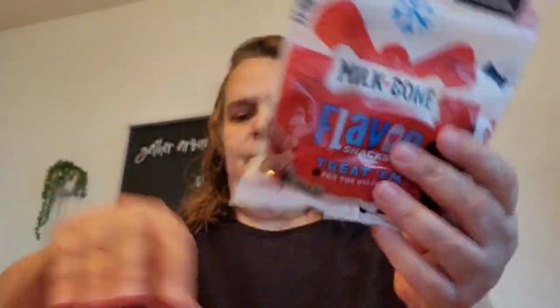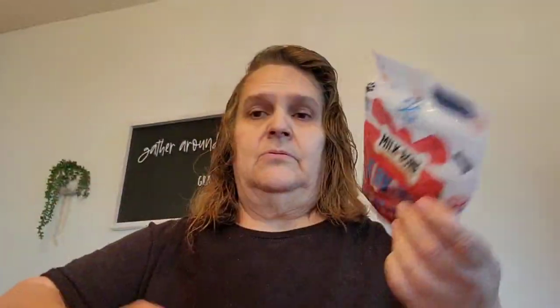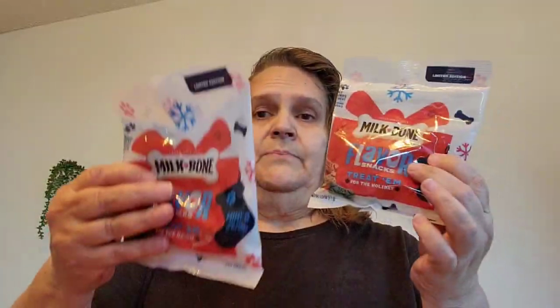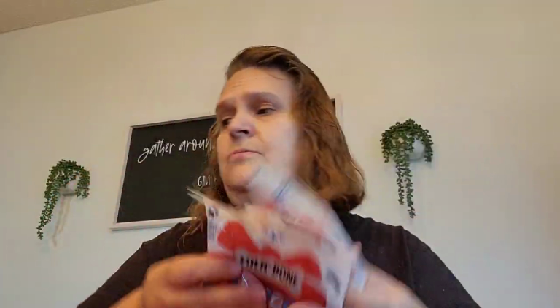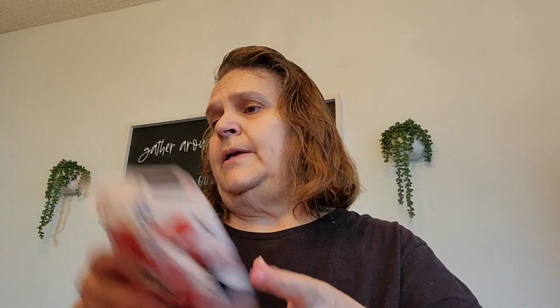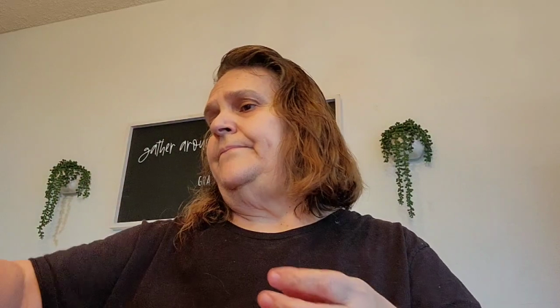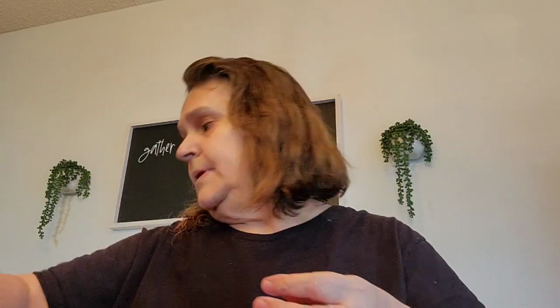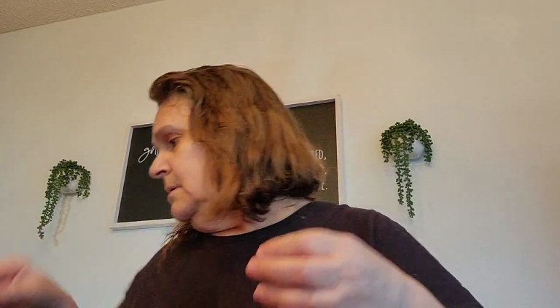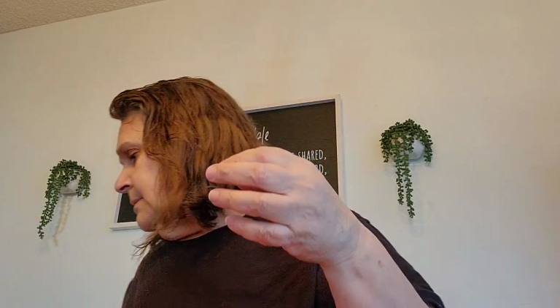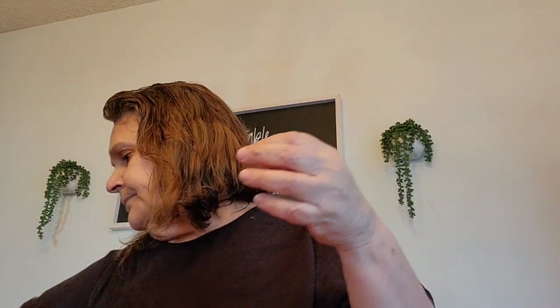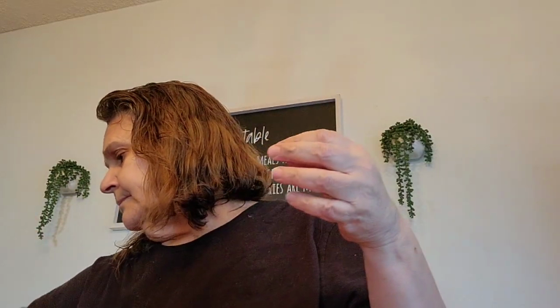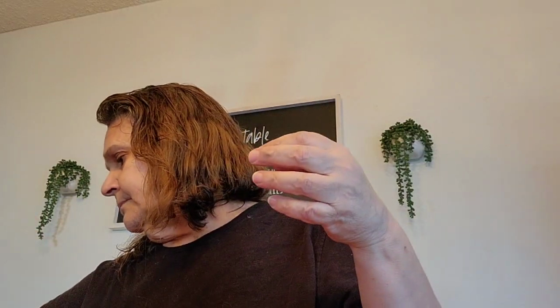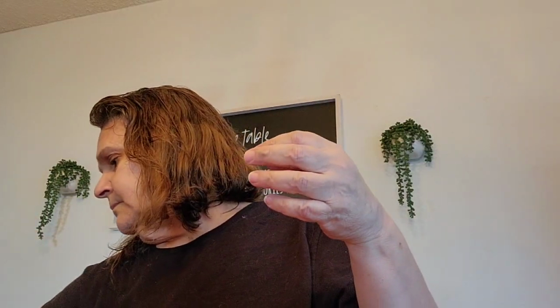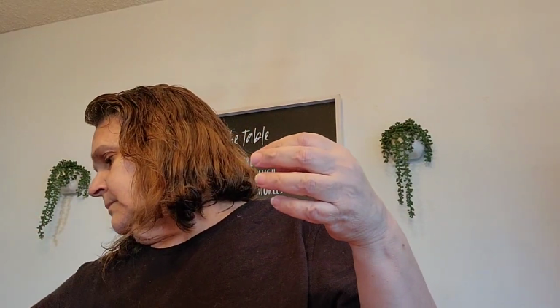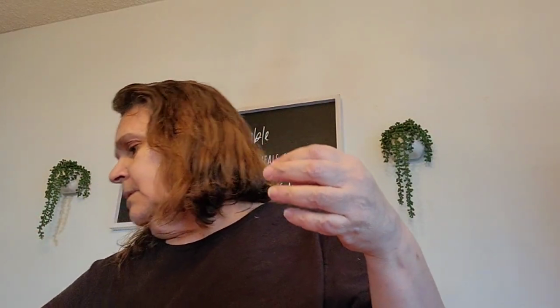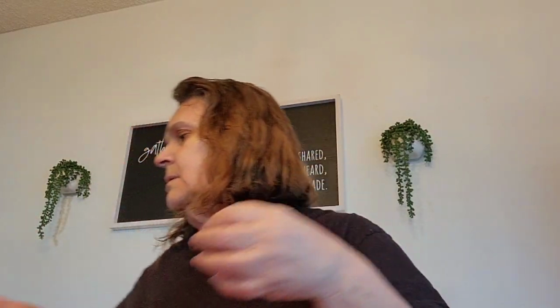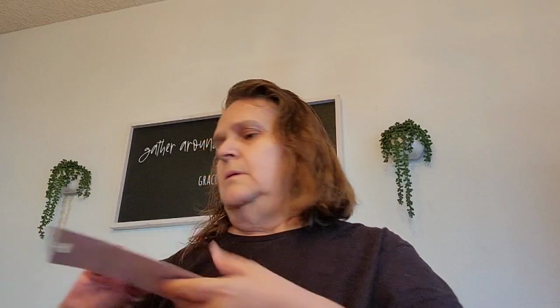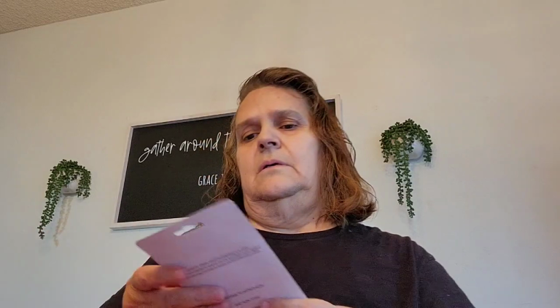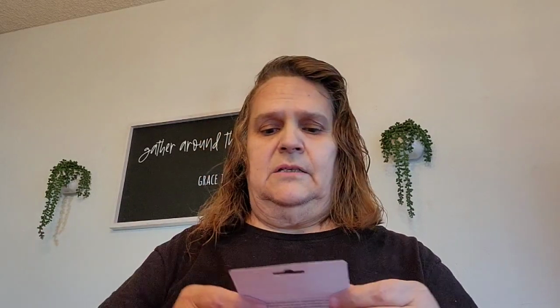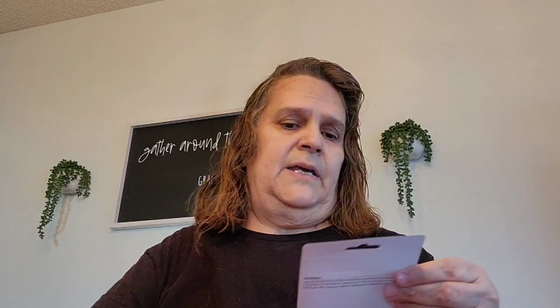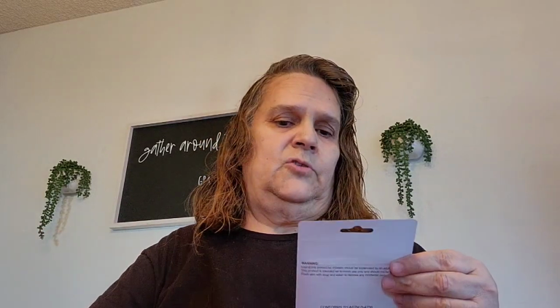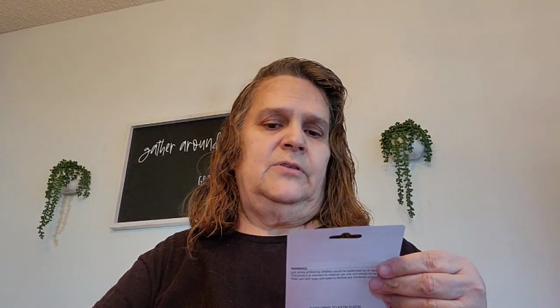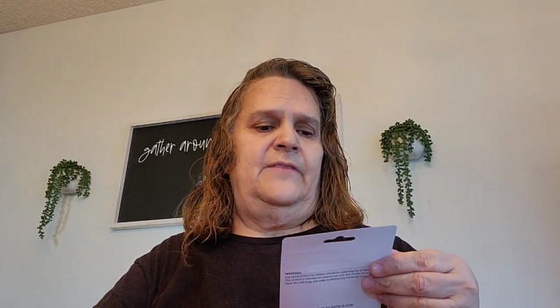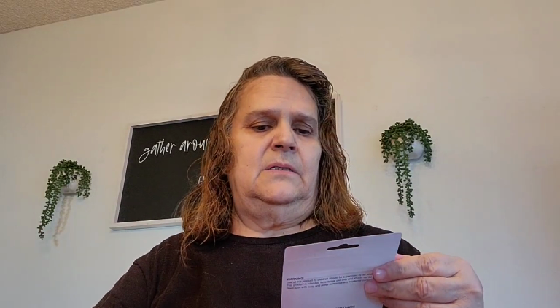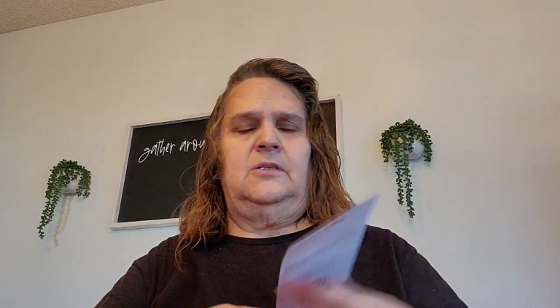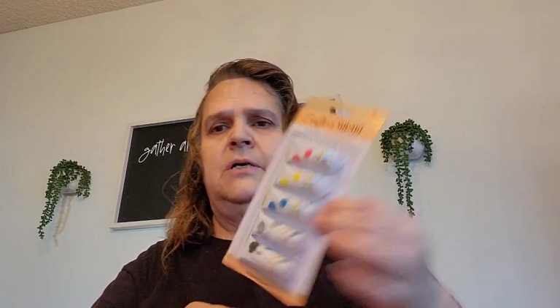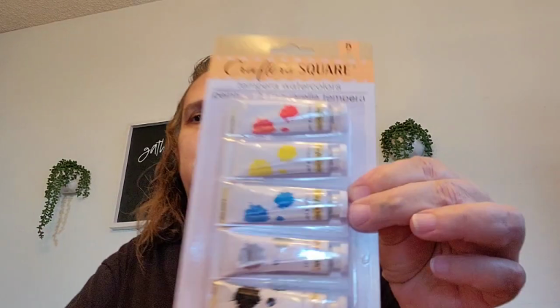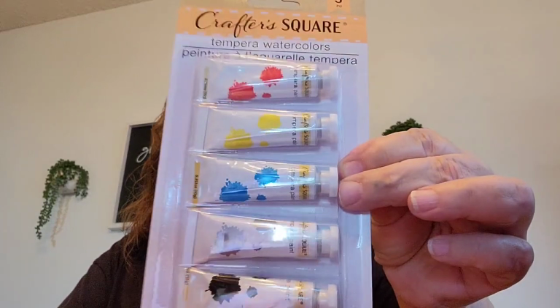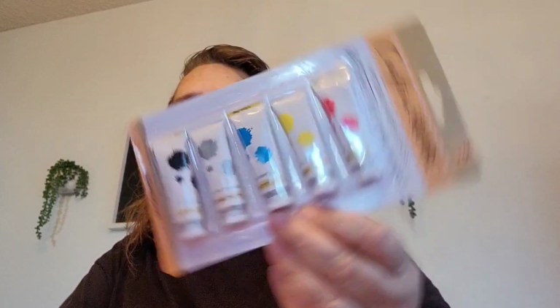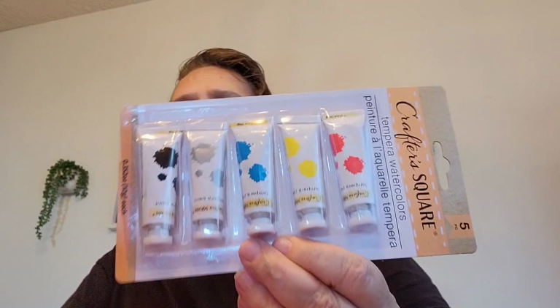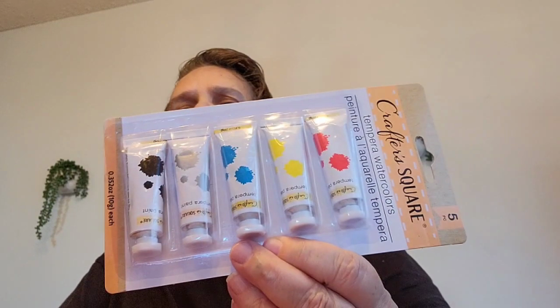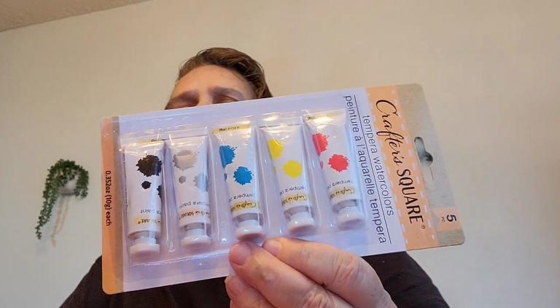I went ahead and picked two up for them. I also got this by Crafter Square — it's a five-piece watercolors set. This will be going out in friend mail.